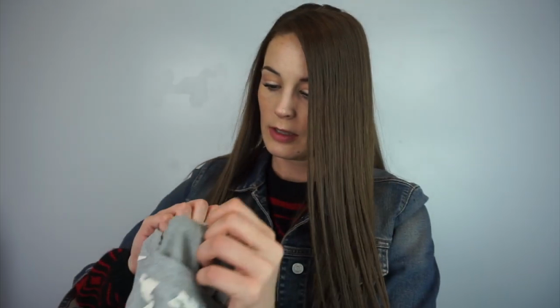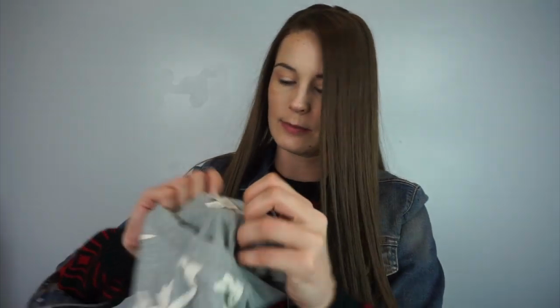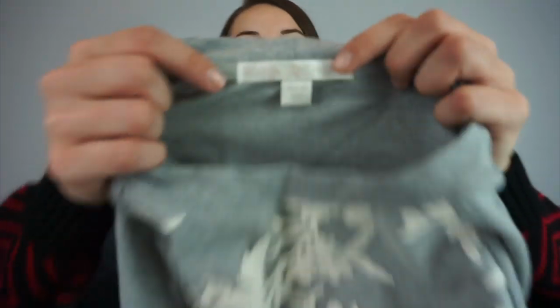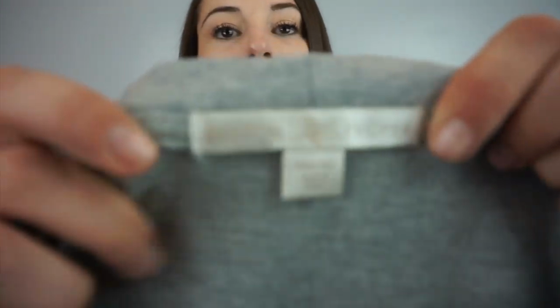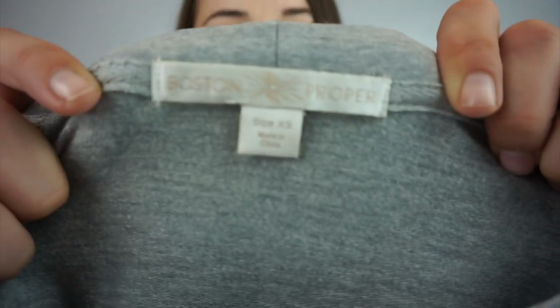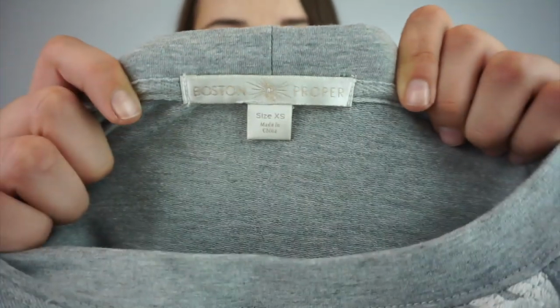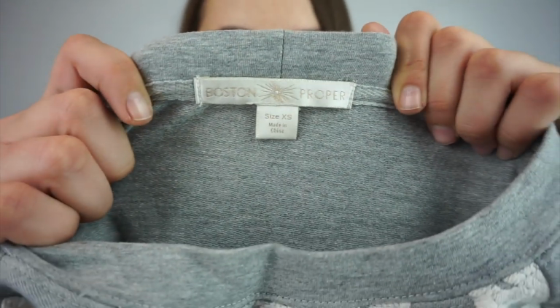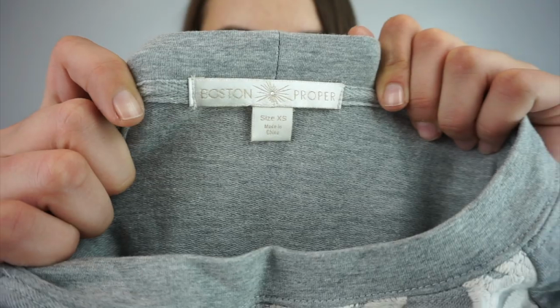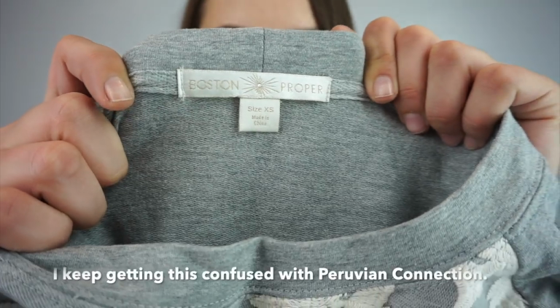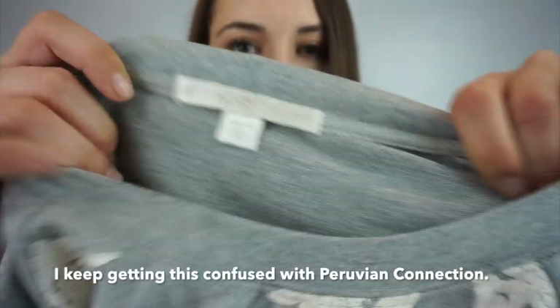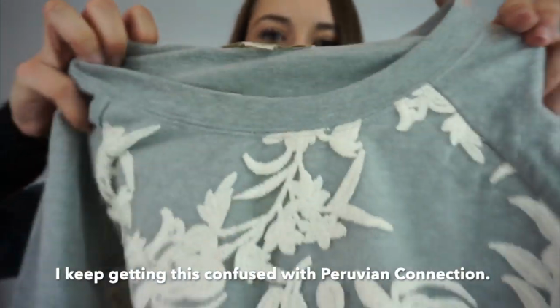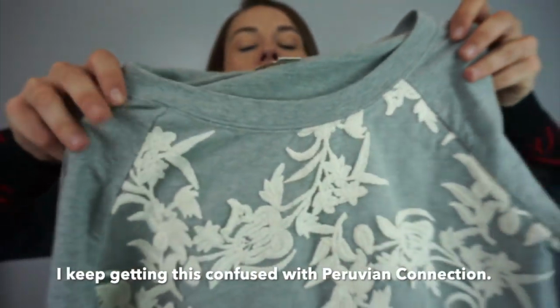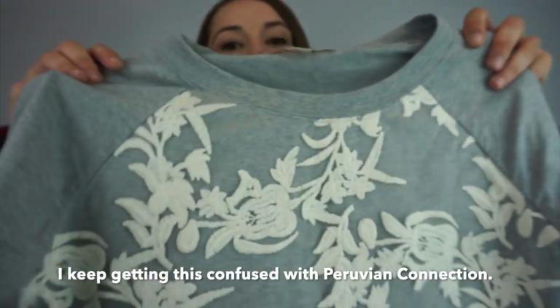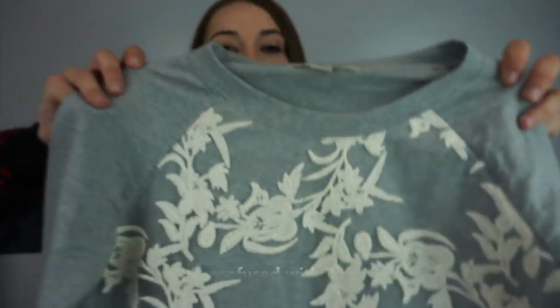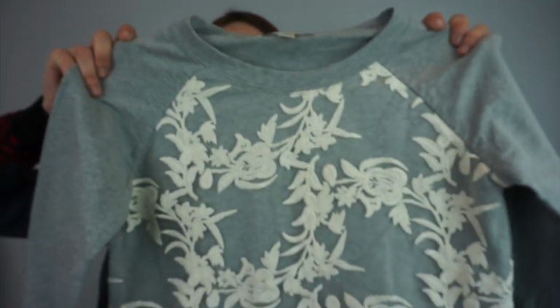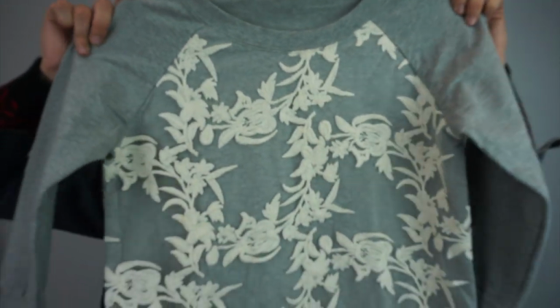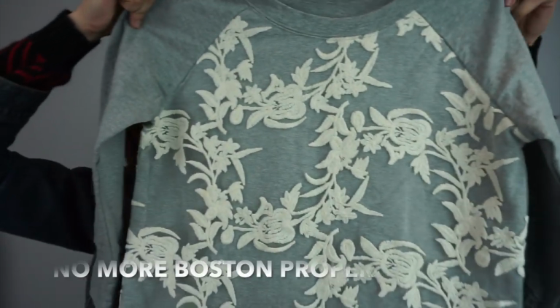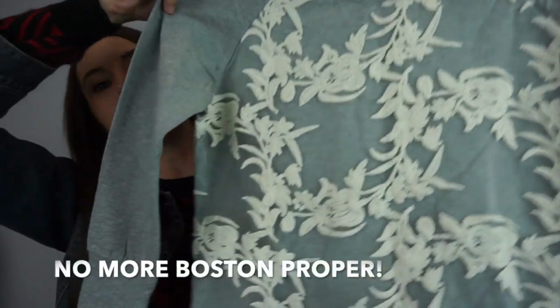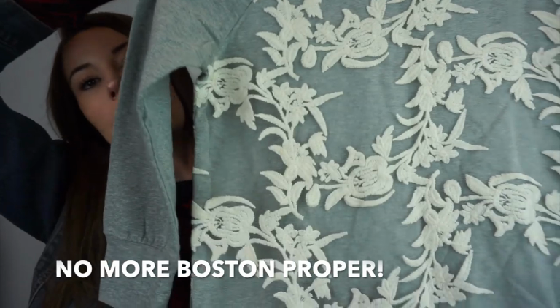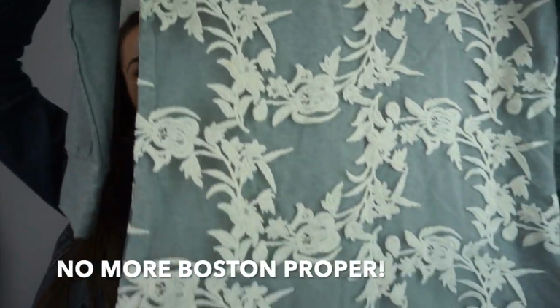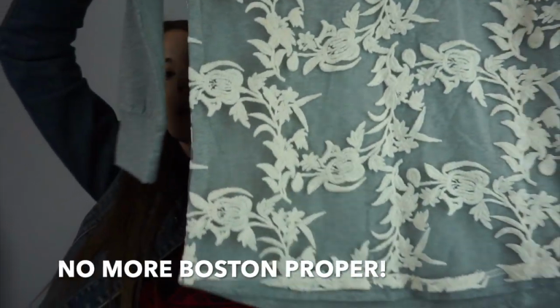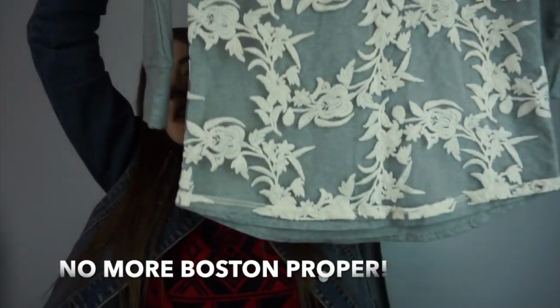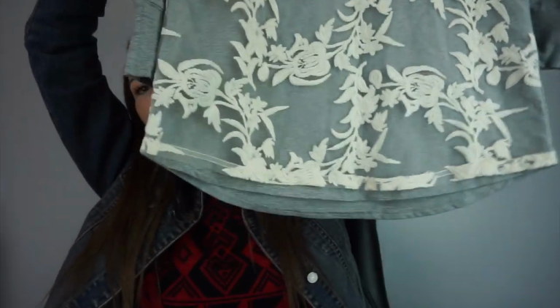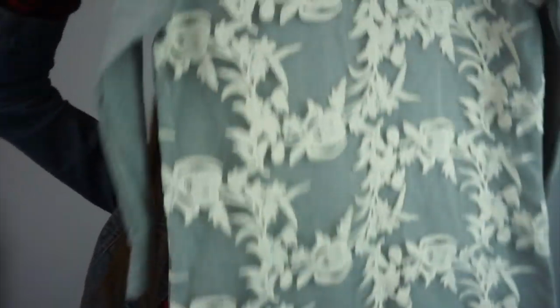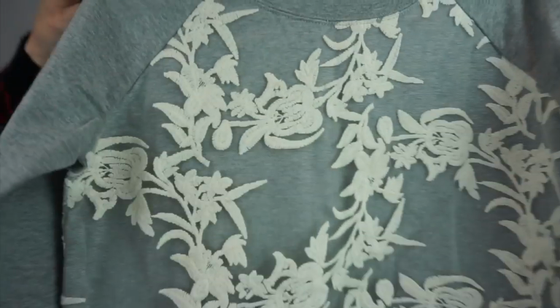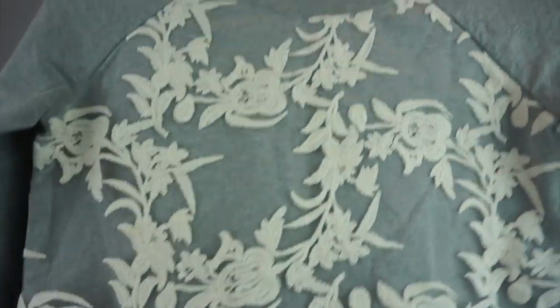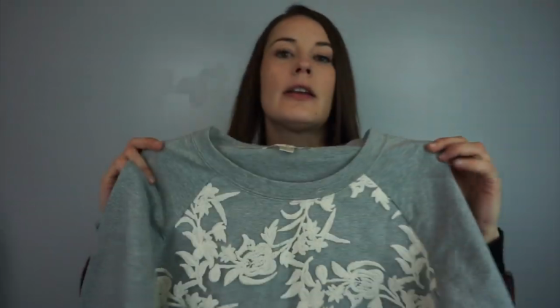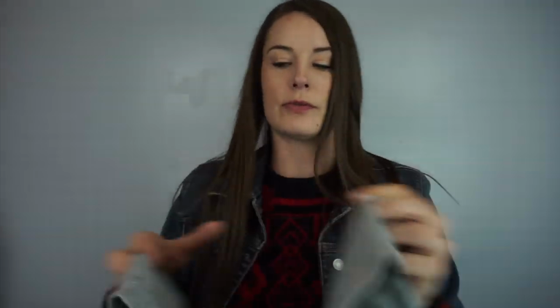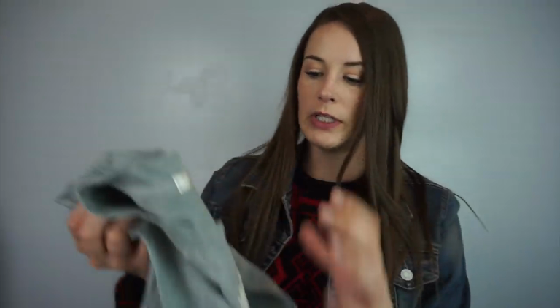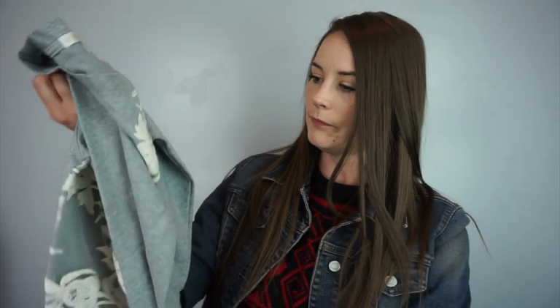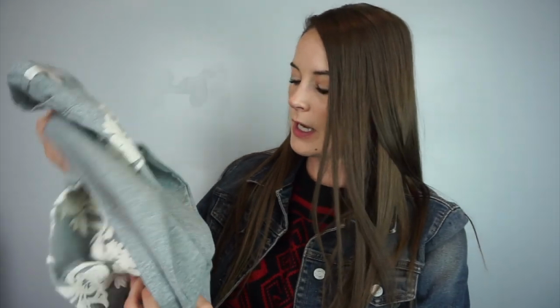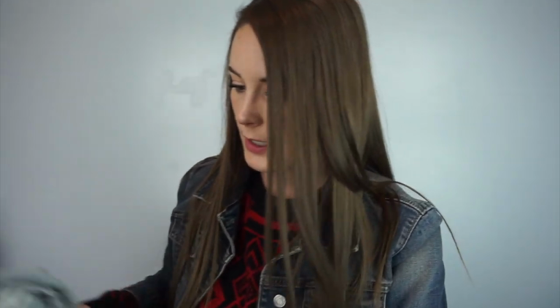This one is Boston Proper, size extra small. It's a gray sweater with a lace overlay on the front — really pretty and it feels real comfy.